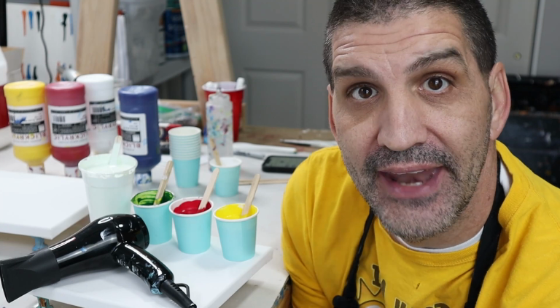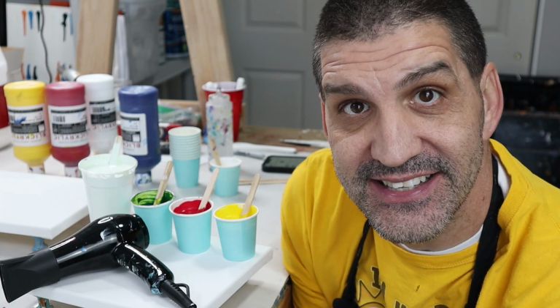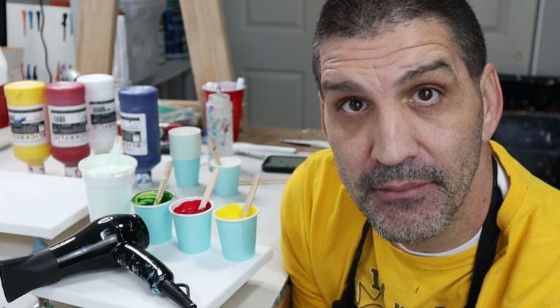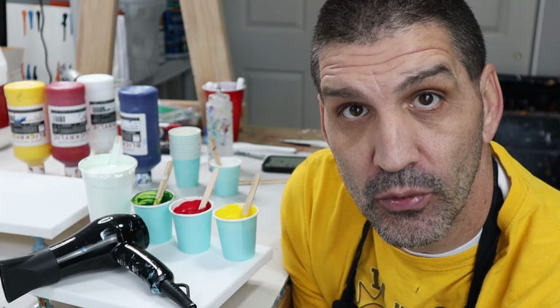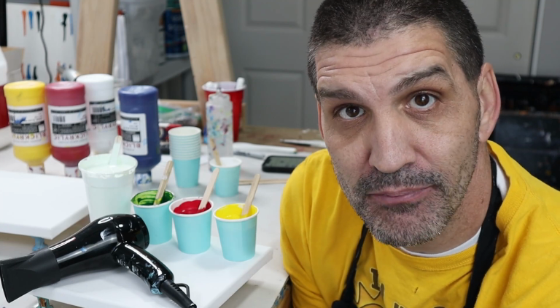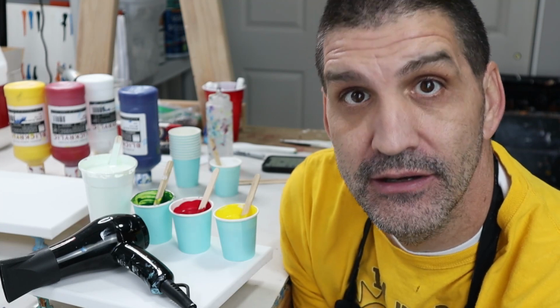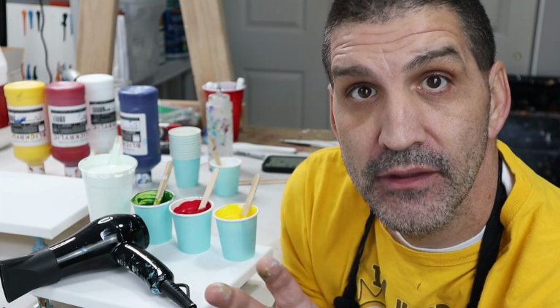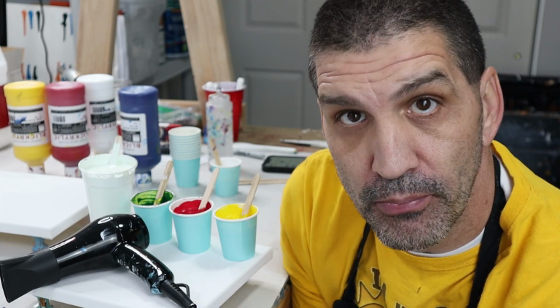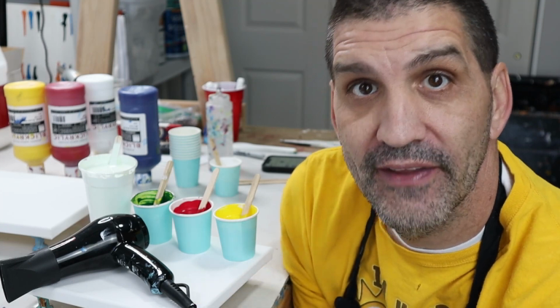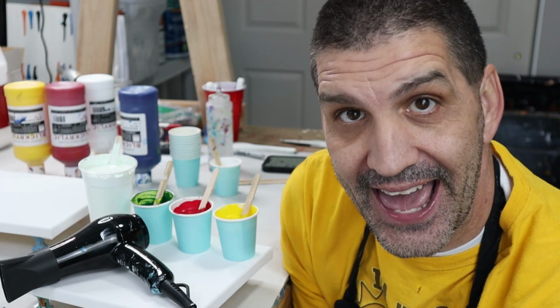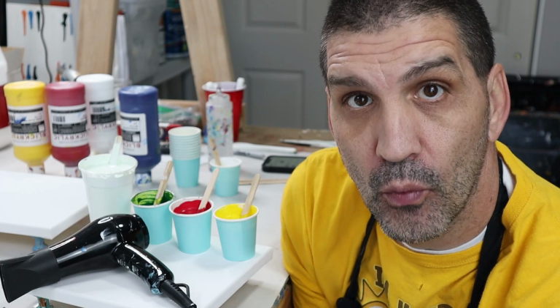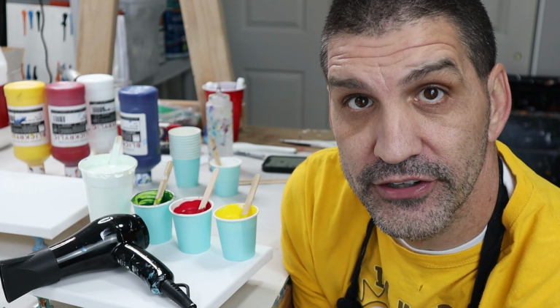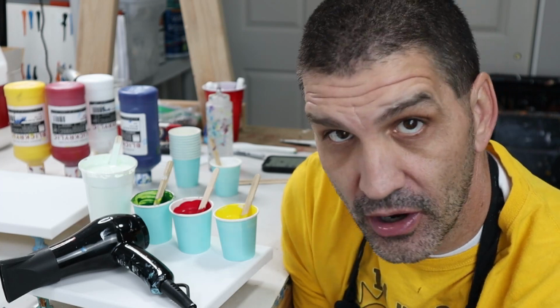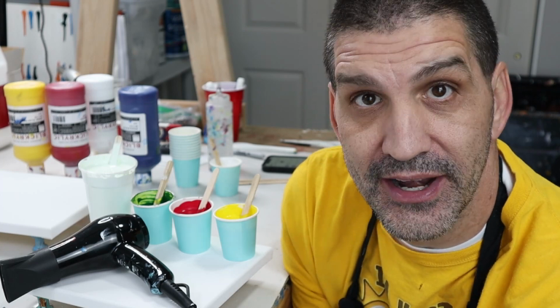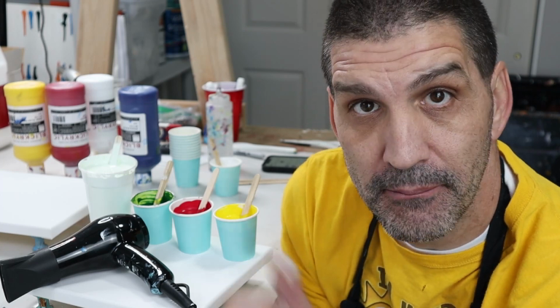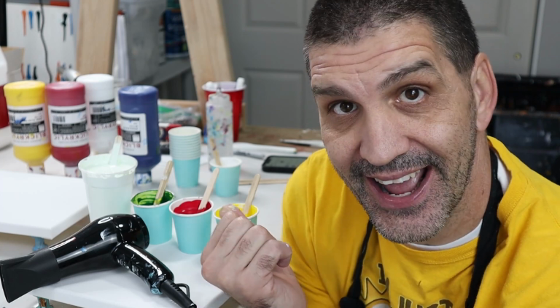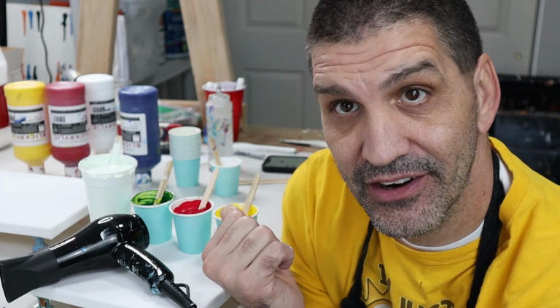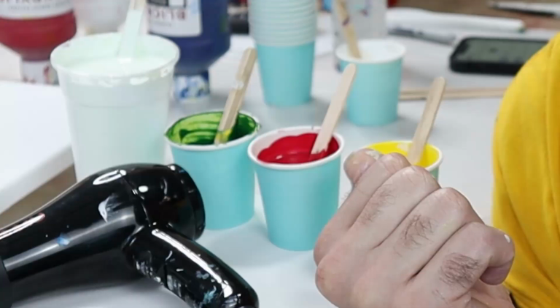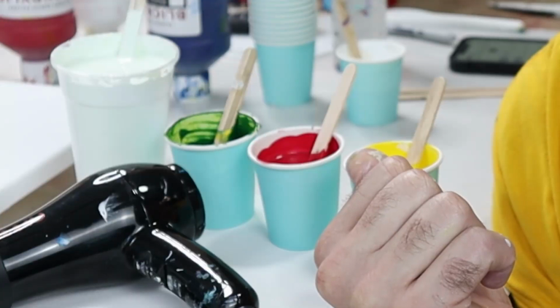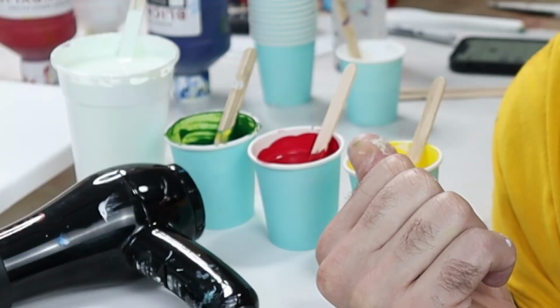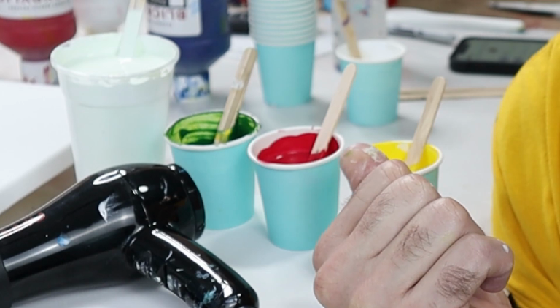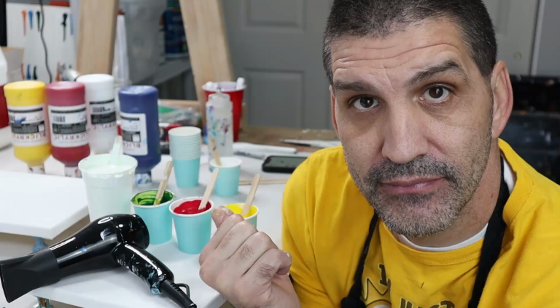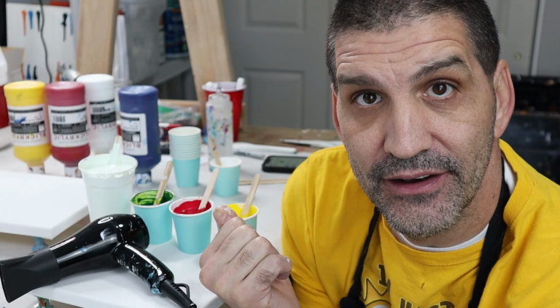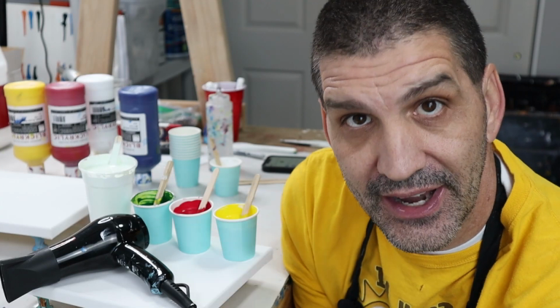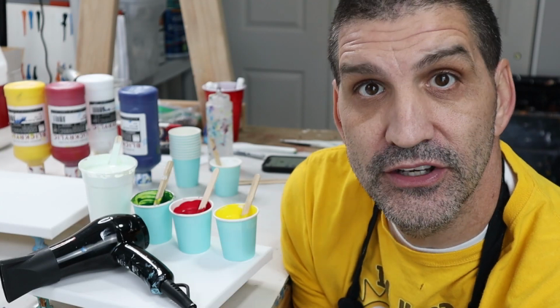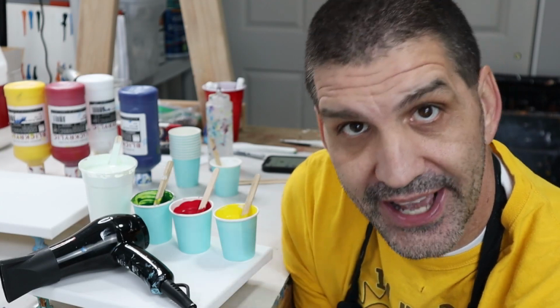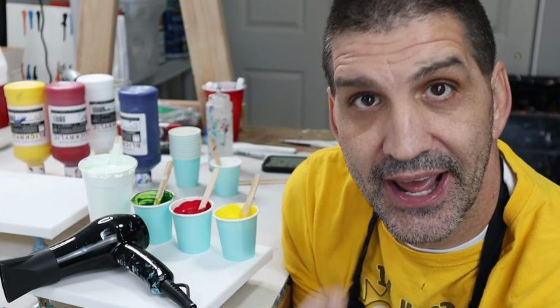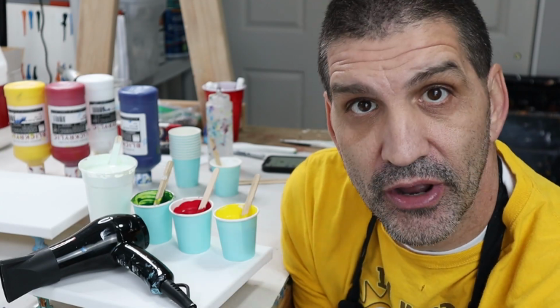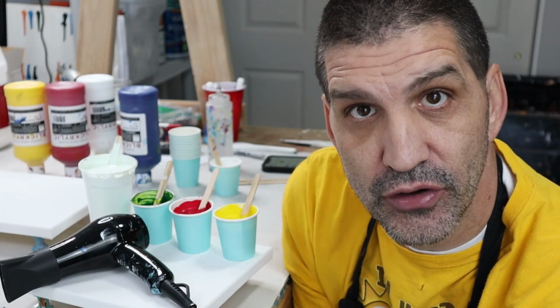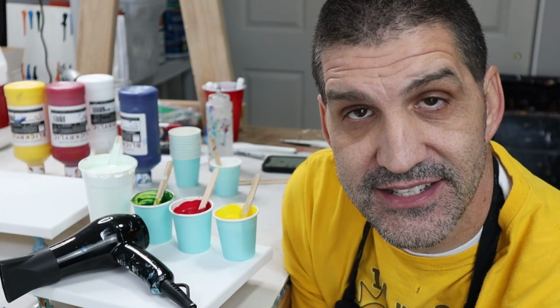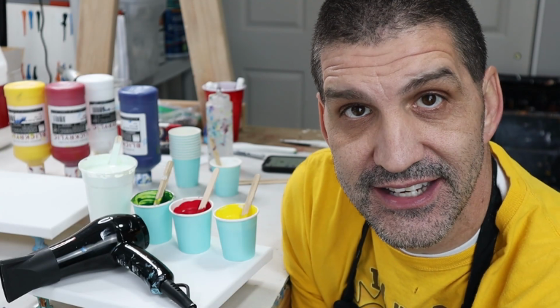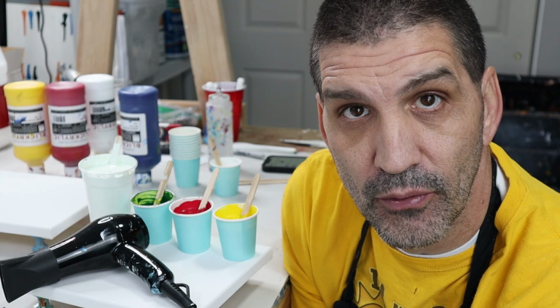I'm going to start with the thick paint, do the pour, and then I'm going to add water to the already mixed up paint that I have here — red, yellow, and green — and then I'm going to do the next one and so on and I'll show you the consistency along the way.